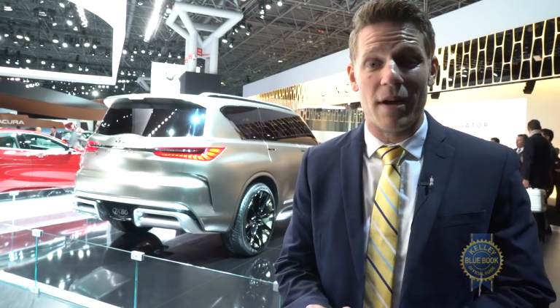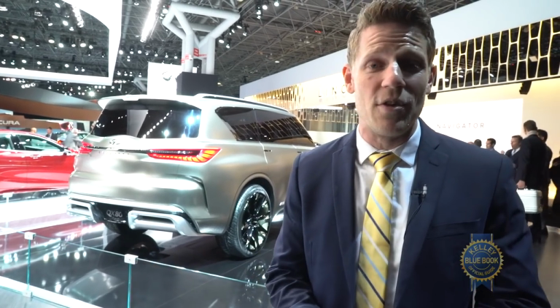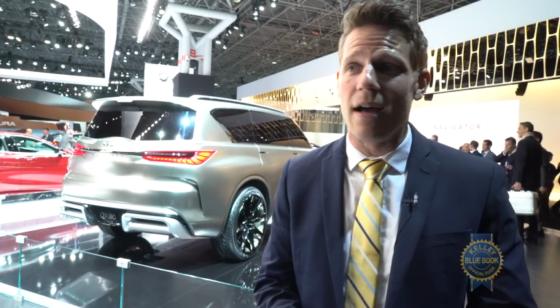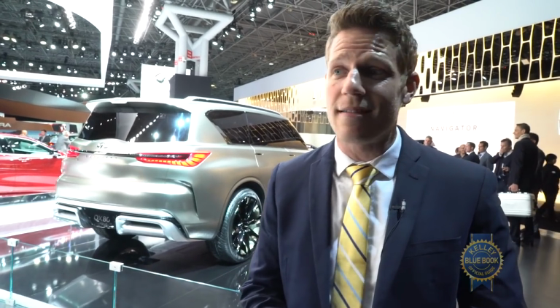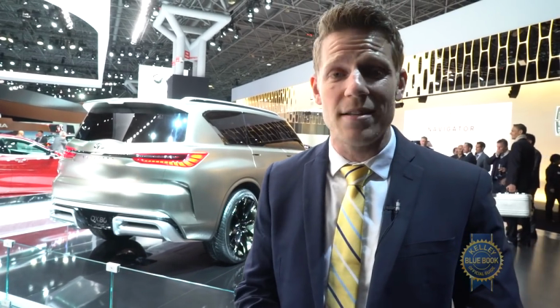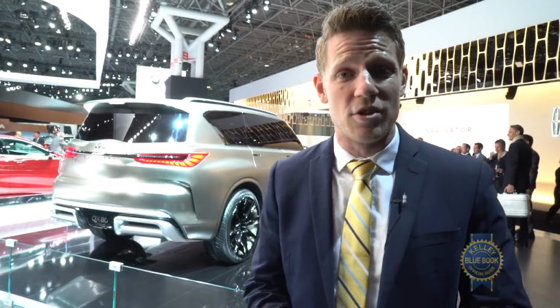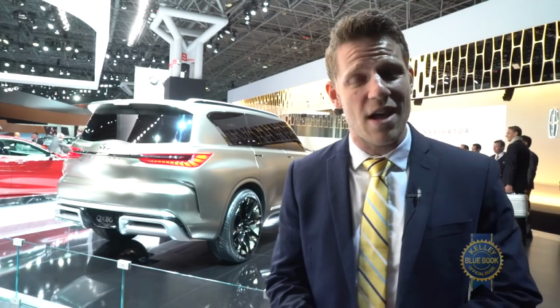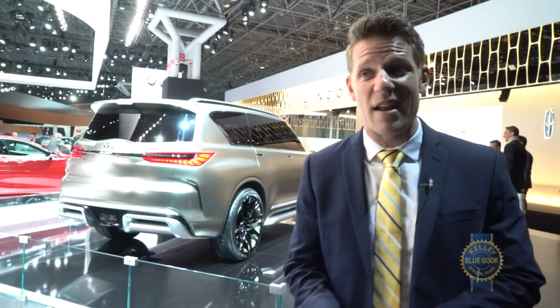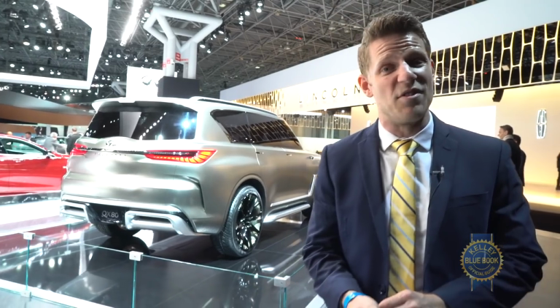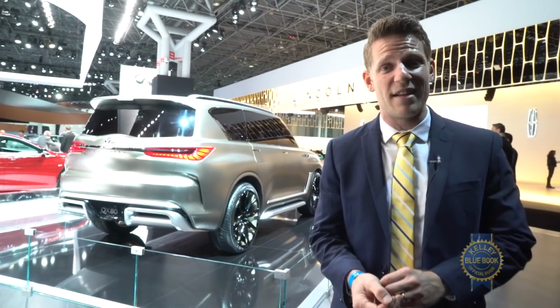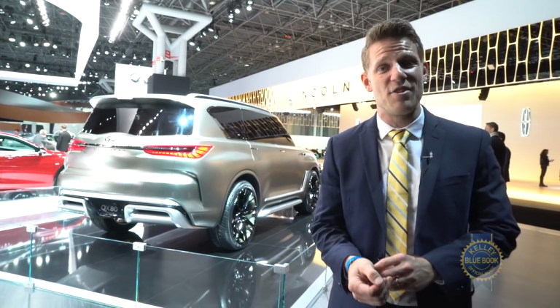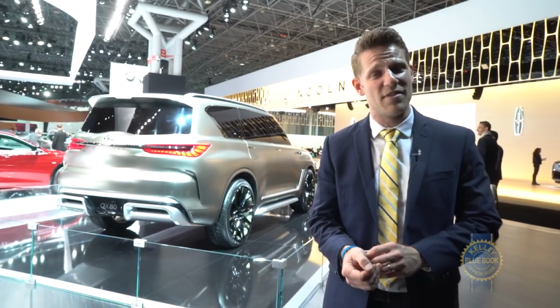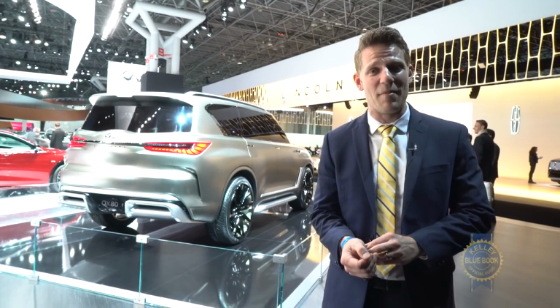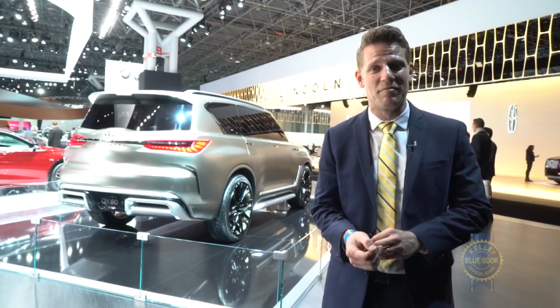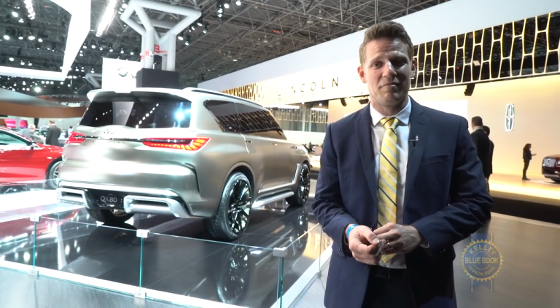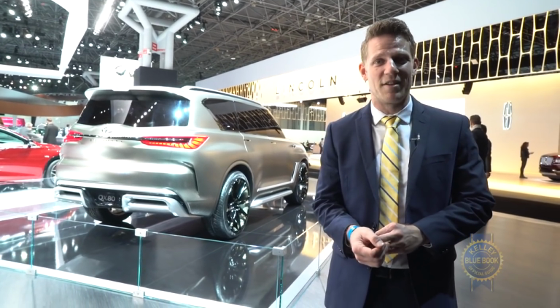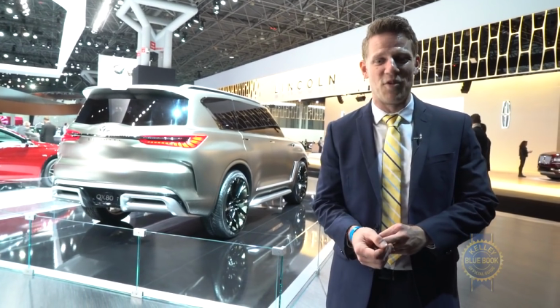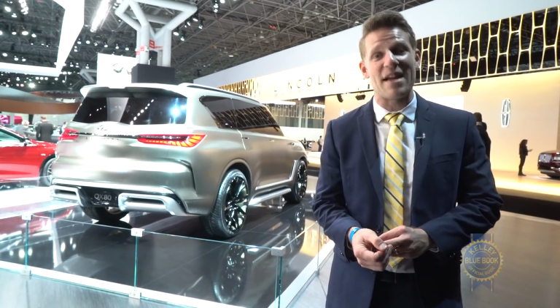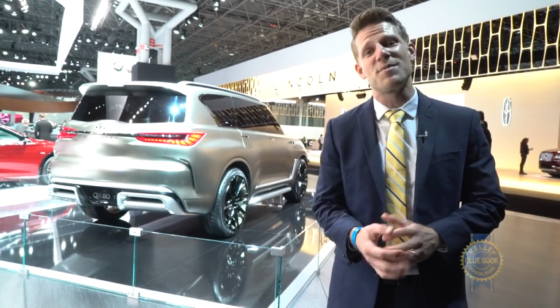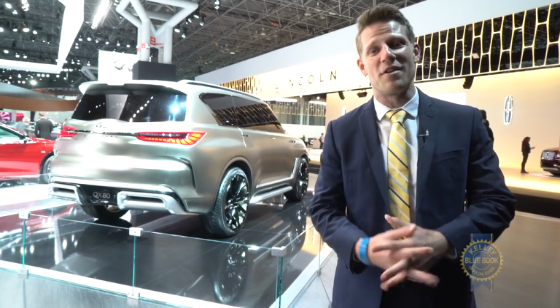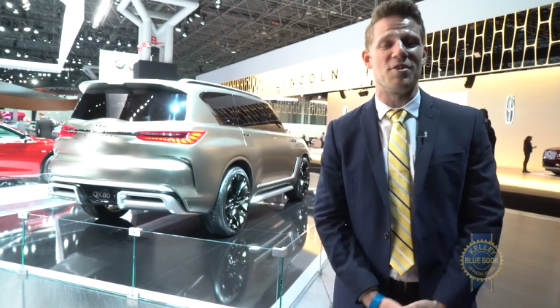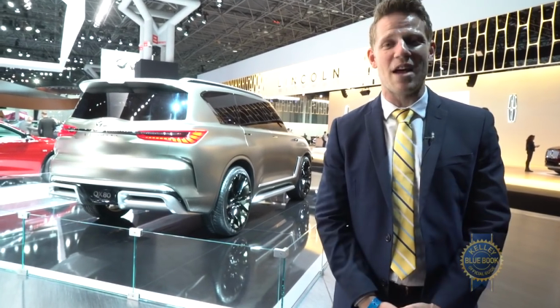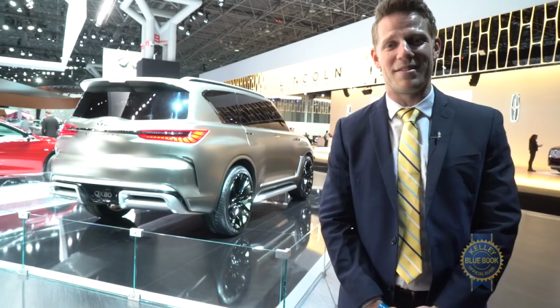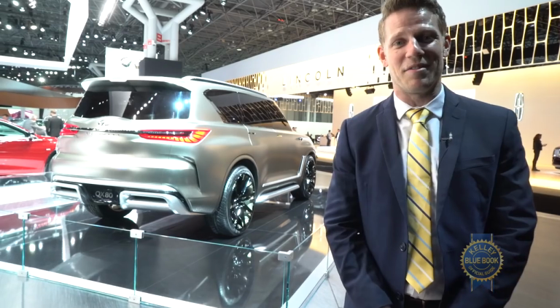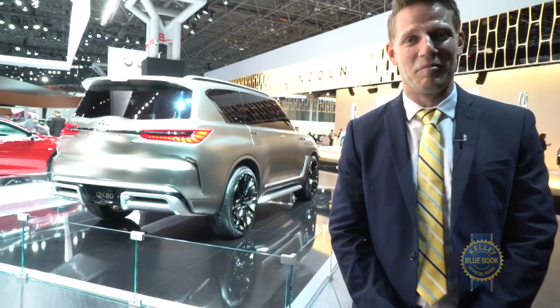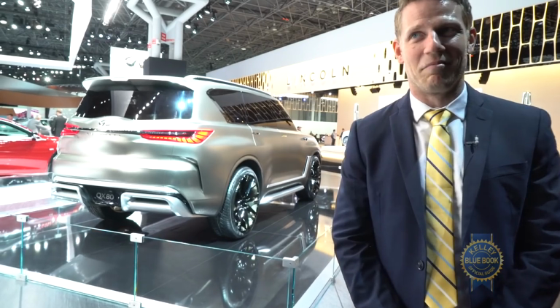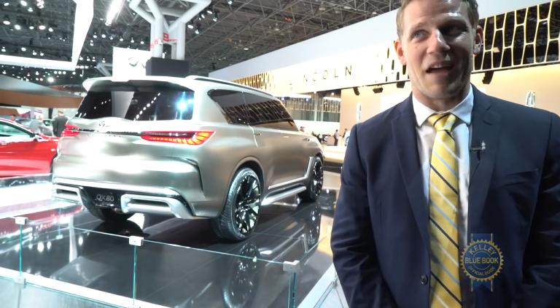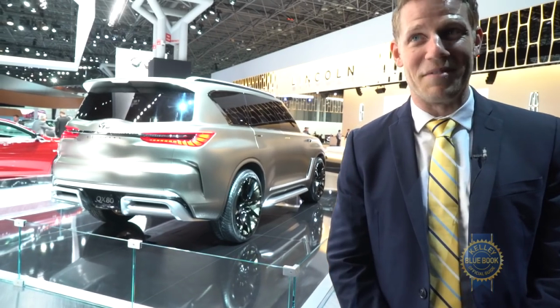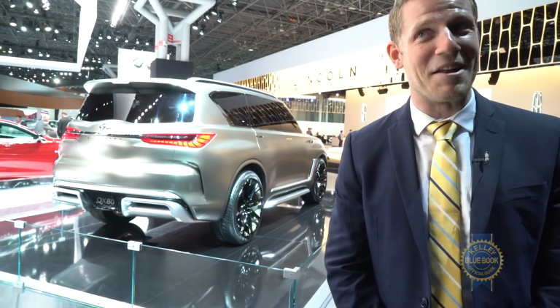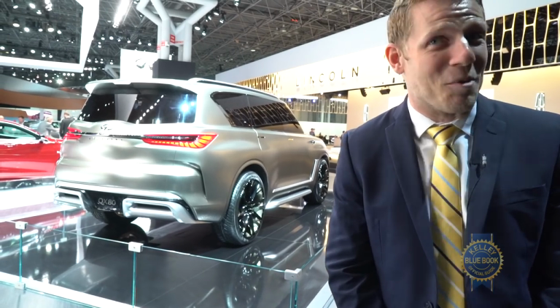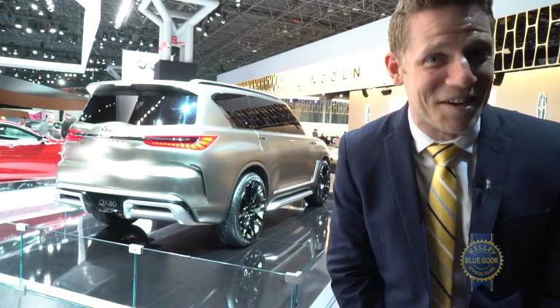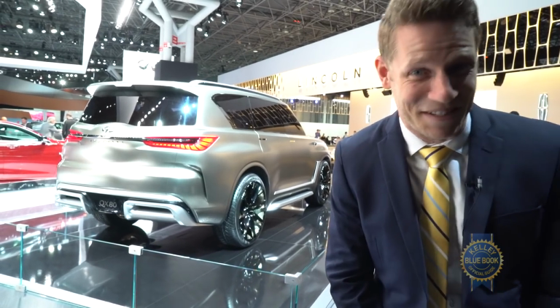But if you like that you should leave a comment, and if you don't like that you should leave a comment. Keep filling up that cesspool that is the YouTube comment section — I mean that as a term of endearment.